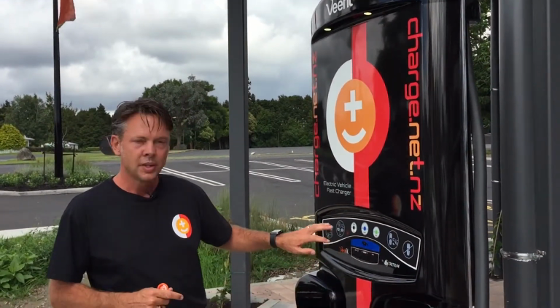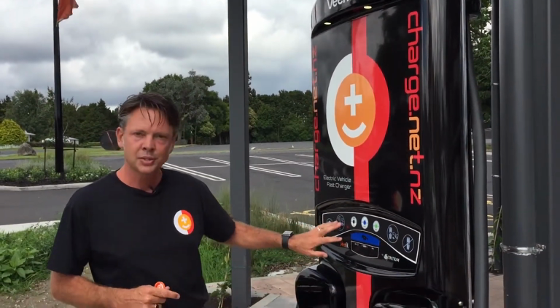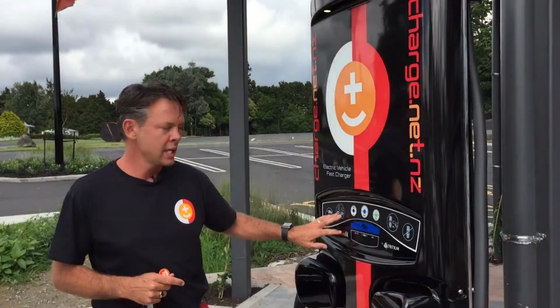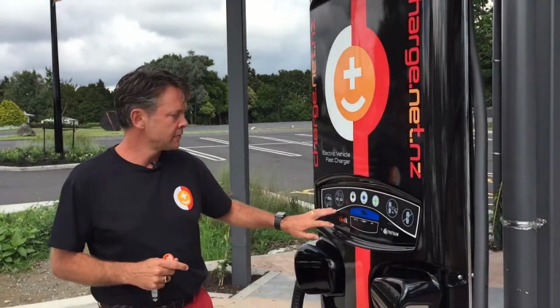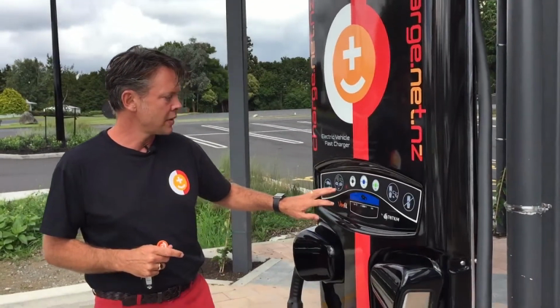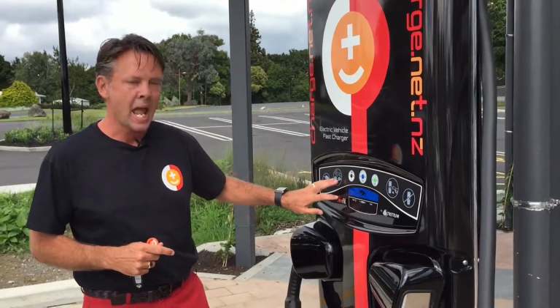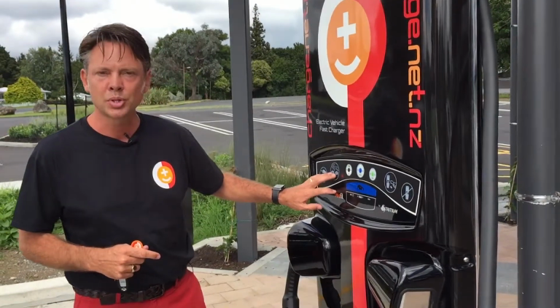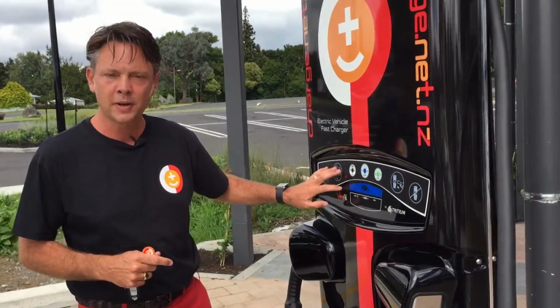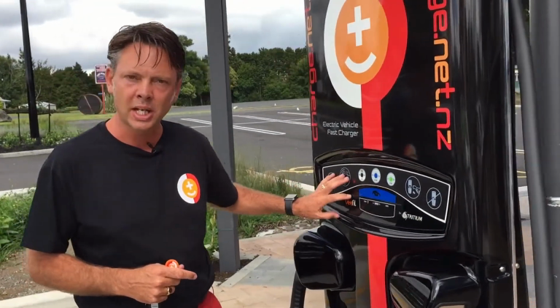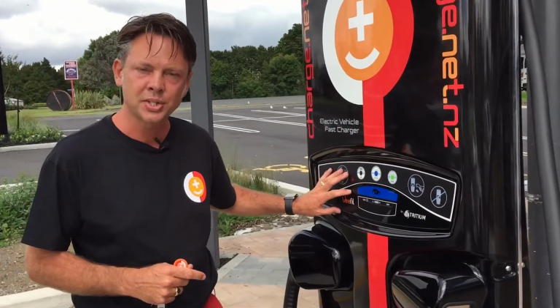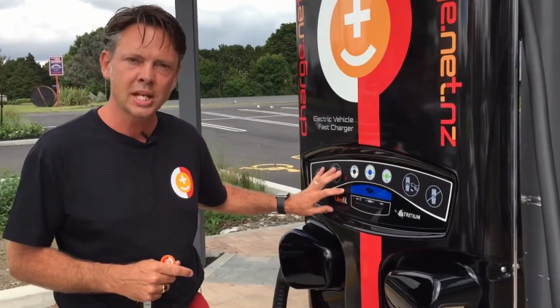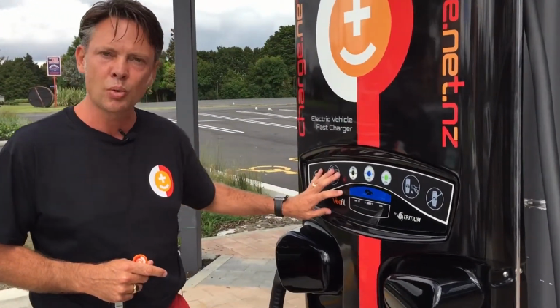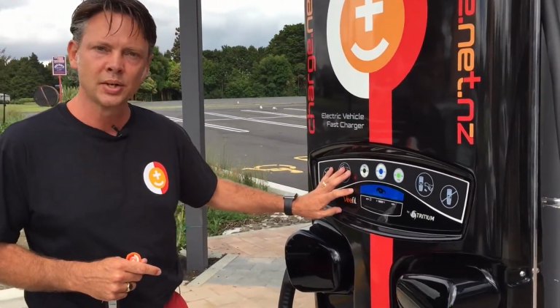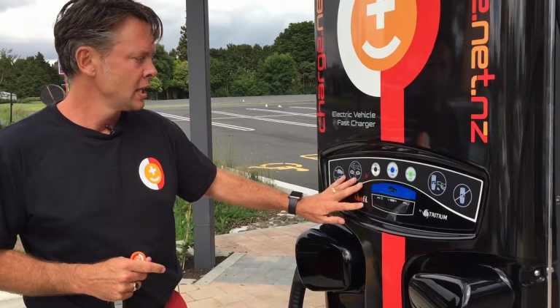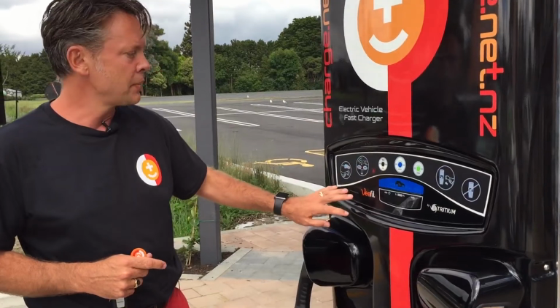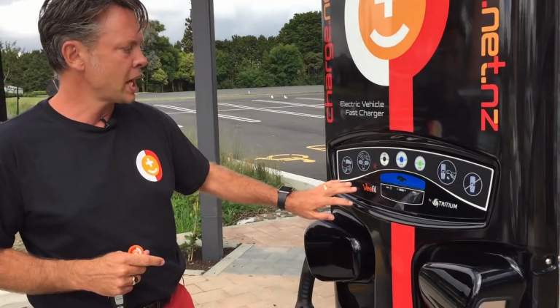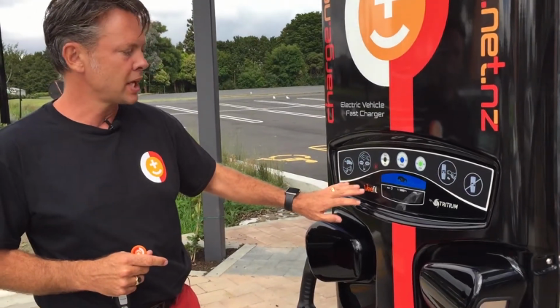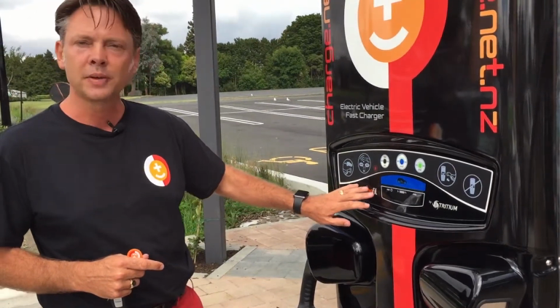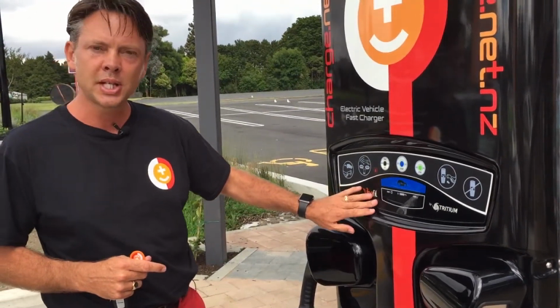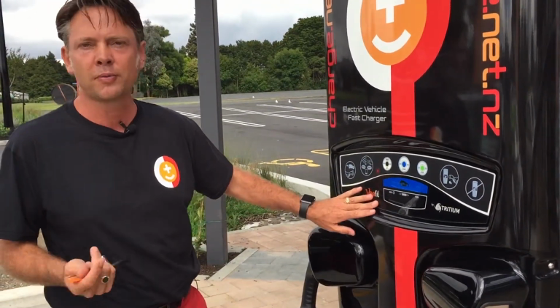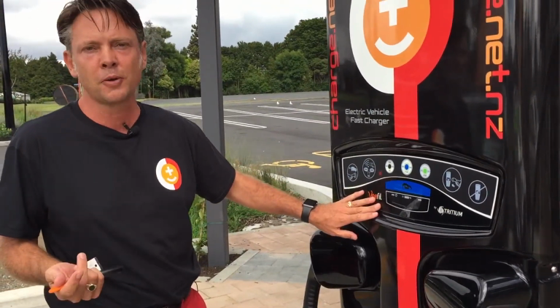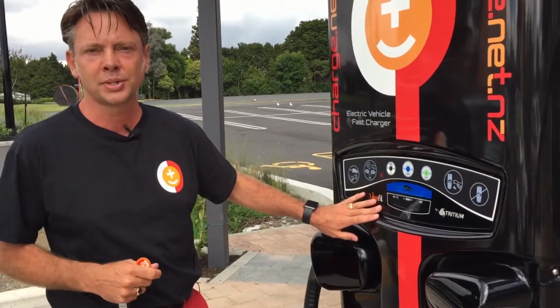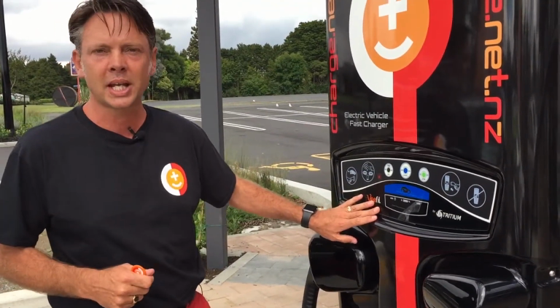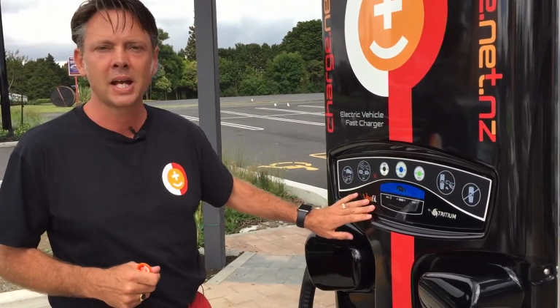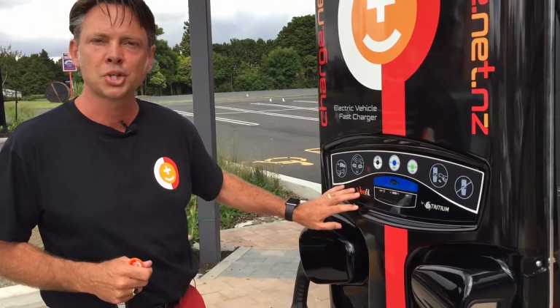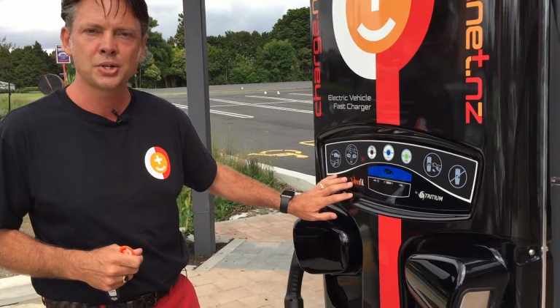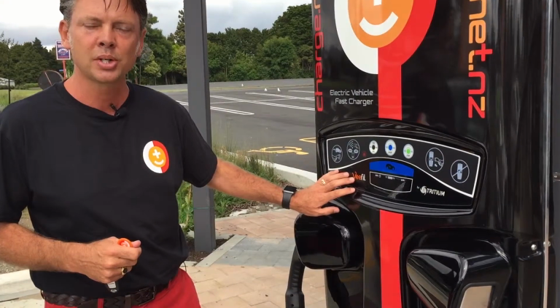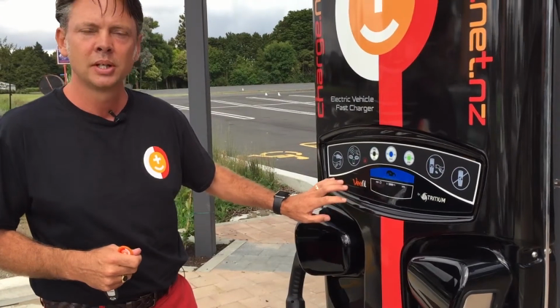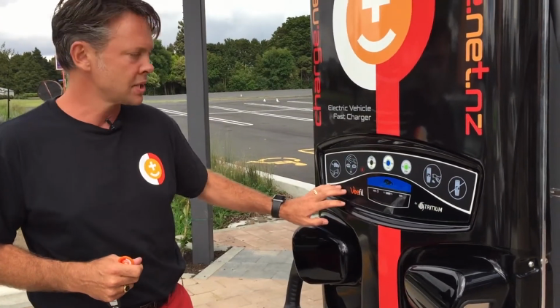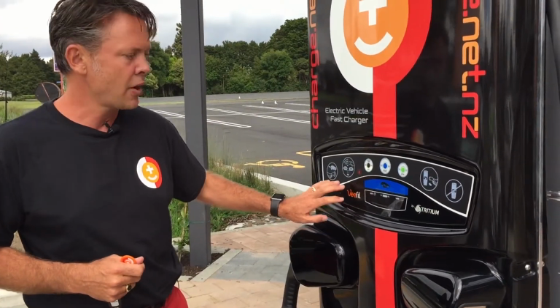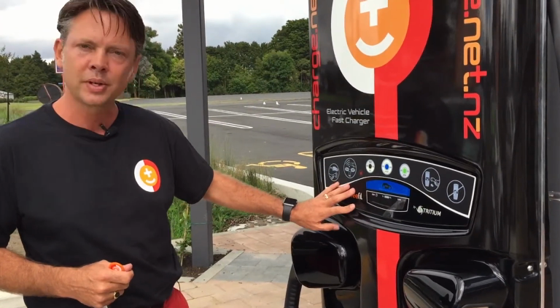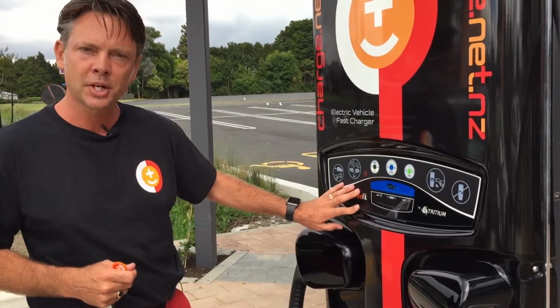The last way is via the app, which is not functioning just yet but will be soon. You'll hopefully be able to see from your phone while you're sitting in a cafe how much charge you've put into the car and whether it's finished.